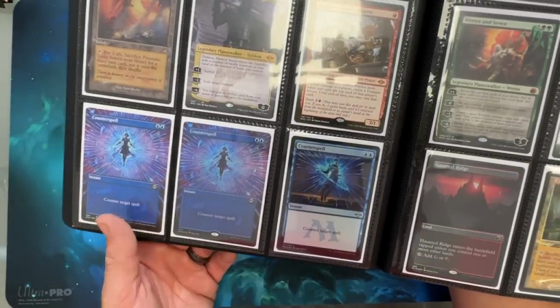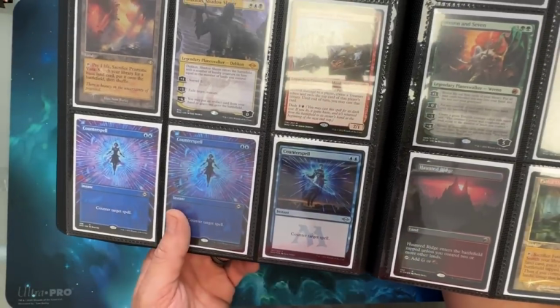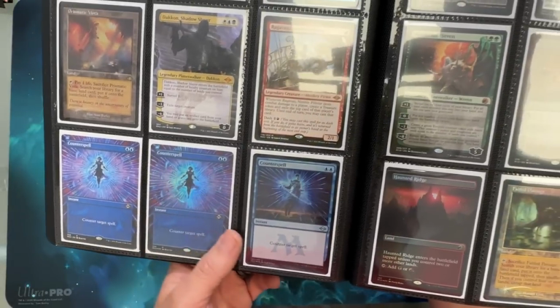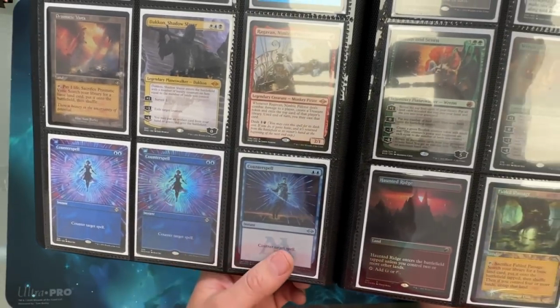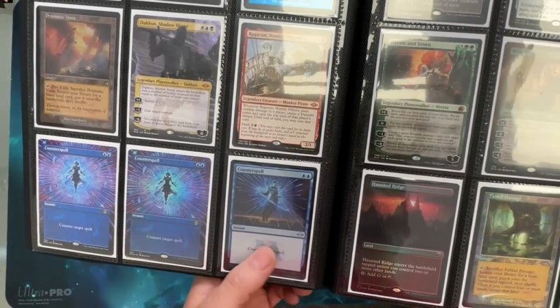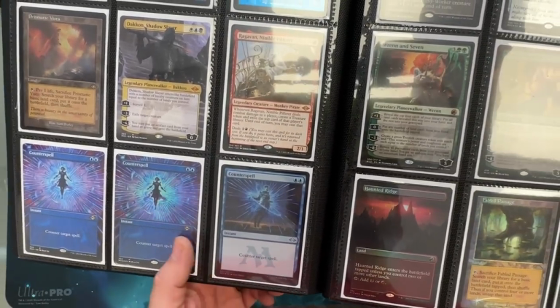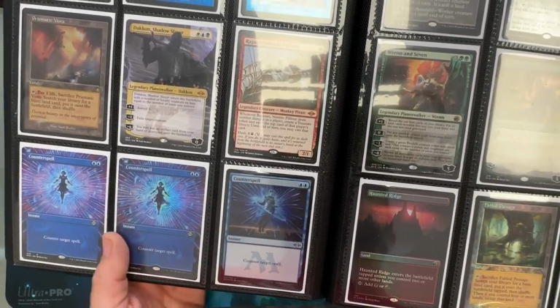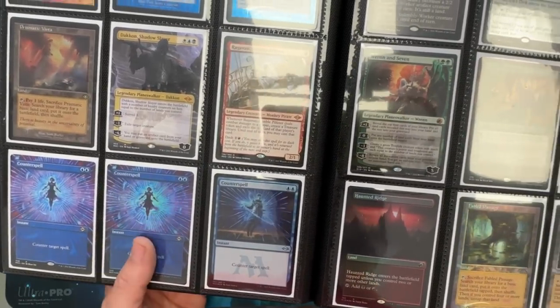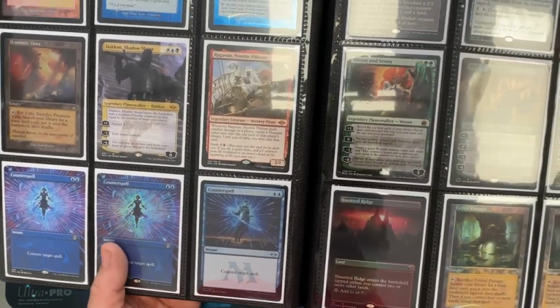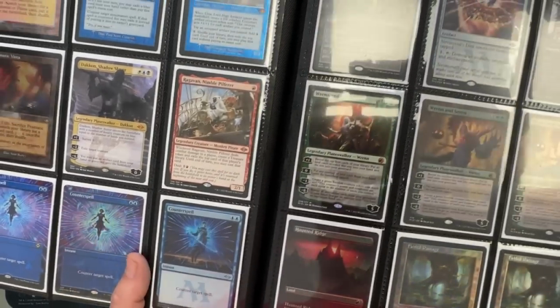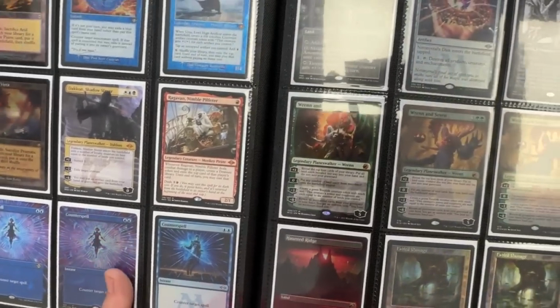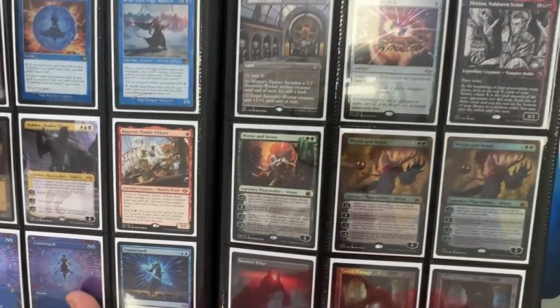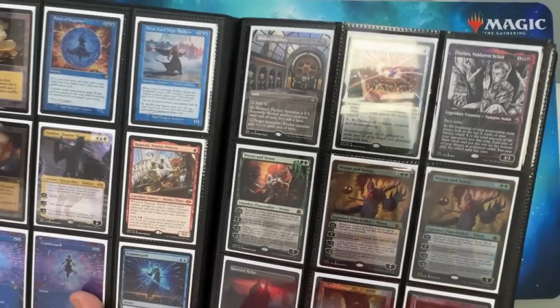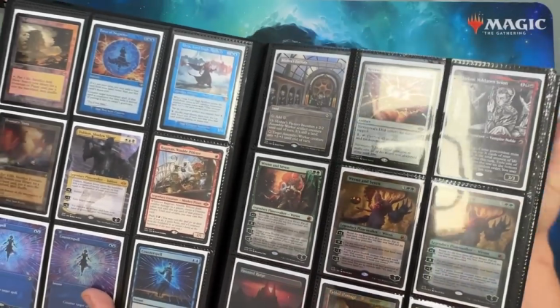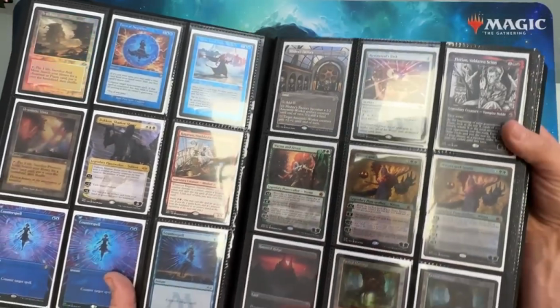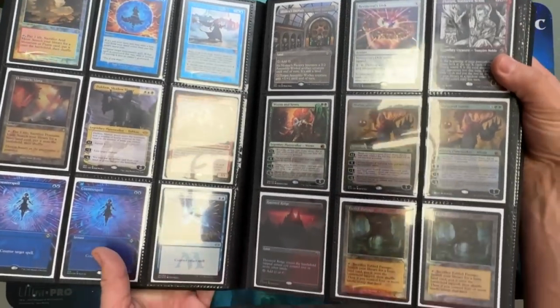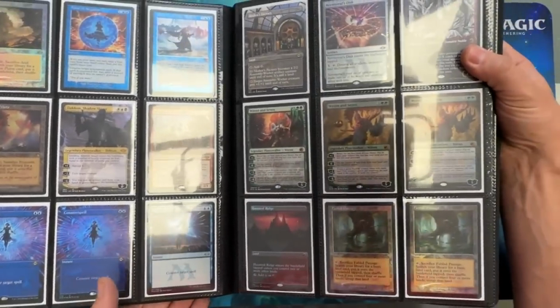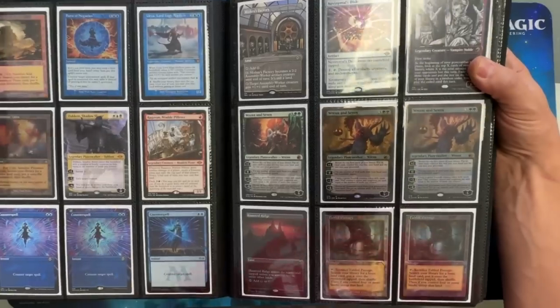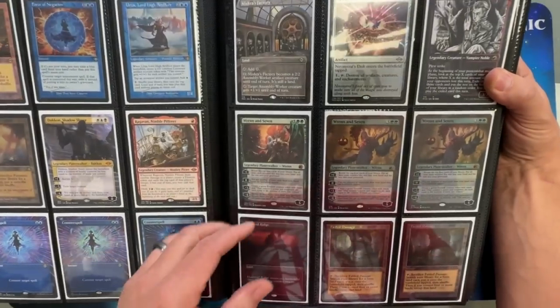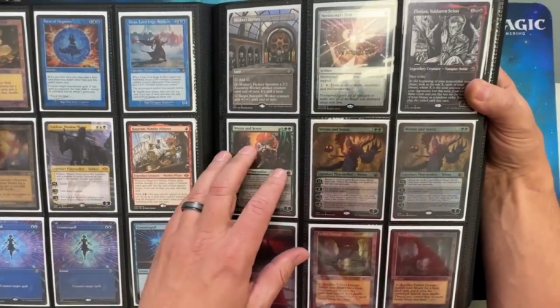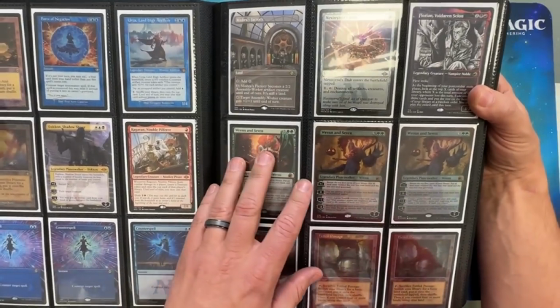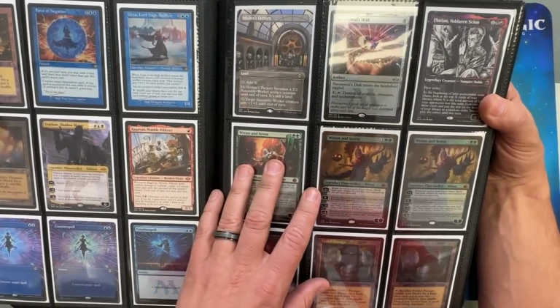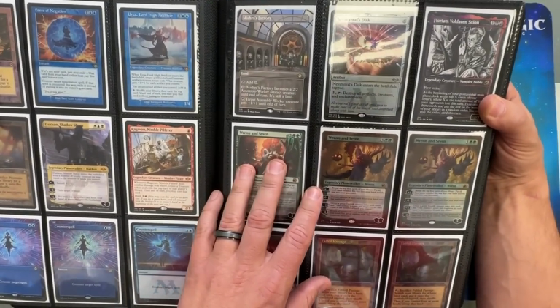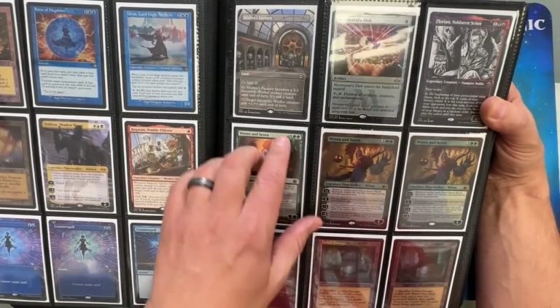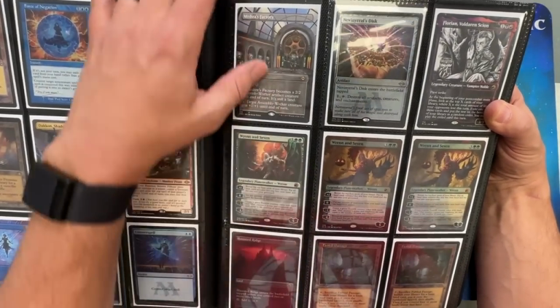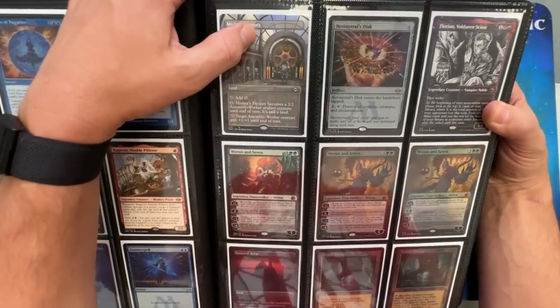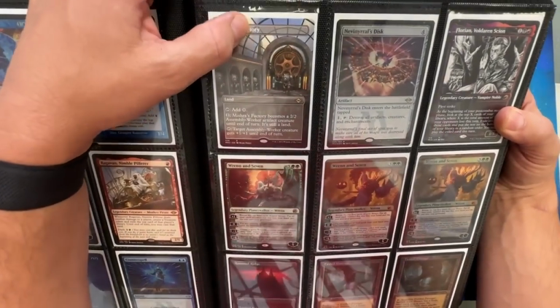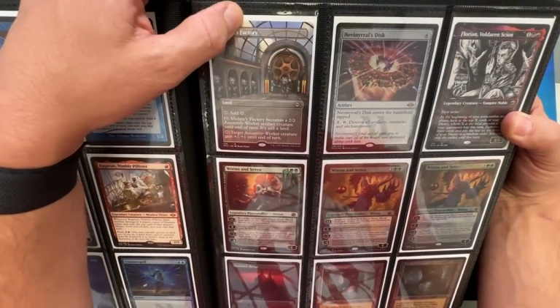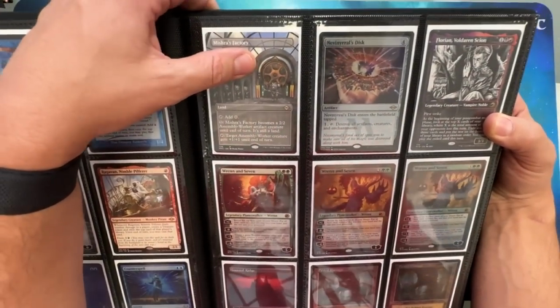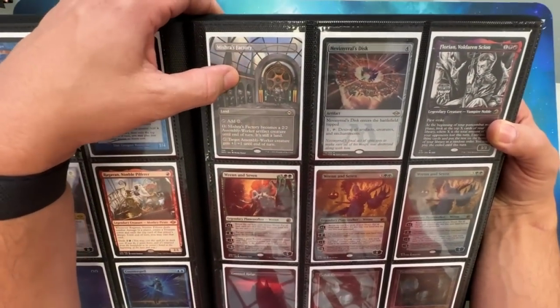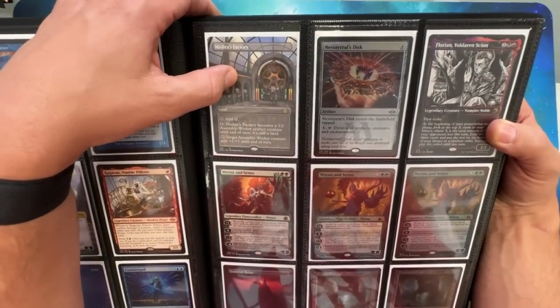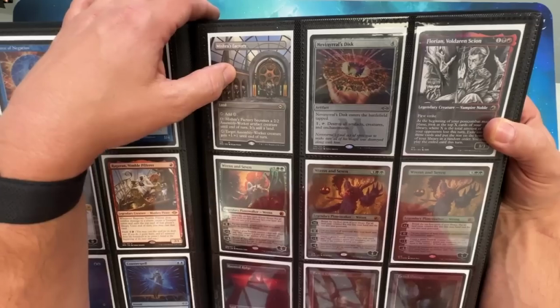Anytime they print cool variations of iconic classic cards, I'm just a sucker for putting them in there. Like Mishra's Factory — that's beautiful.